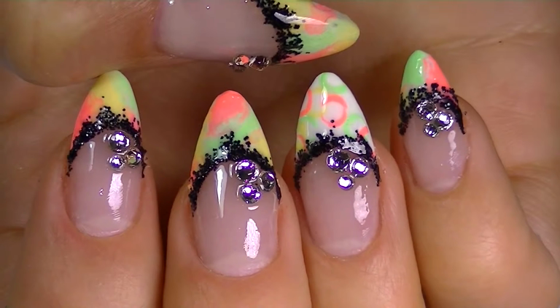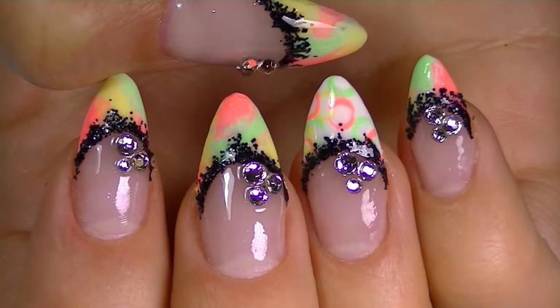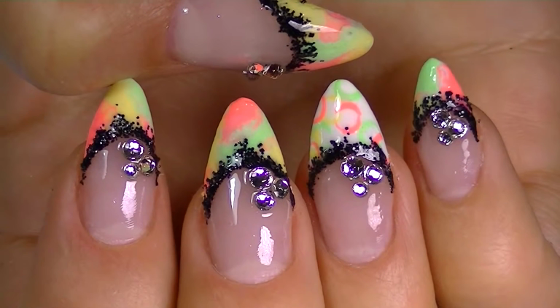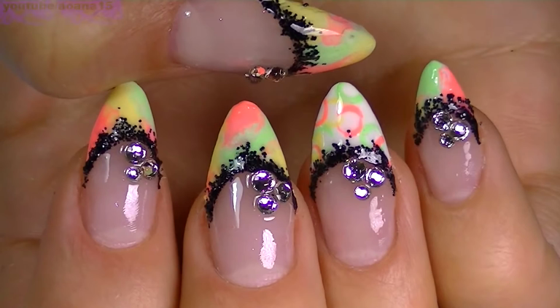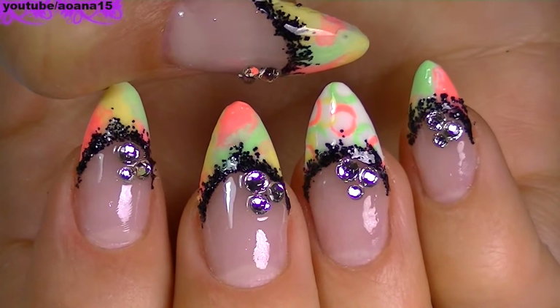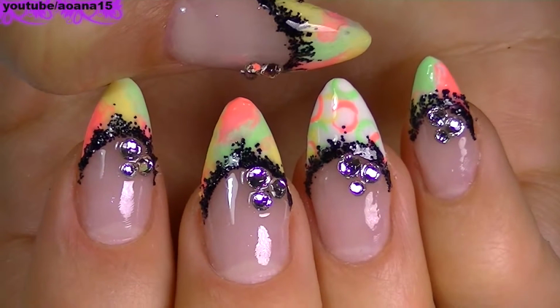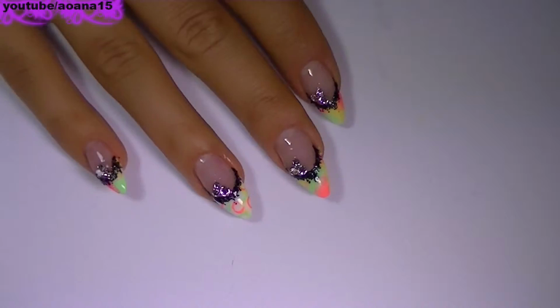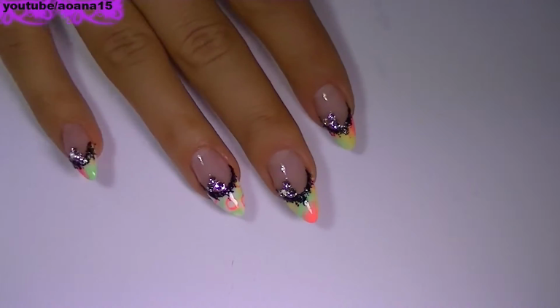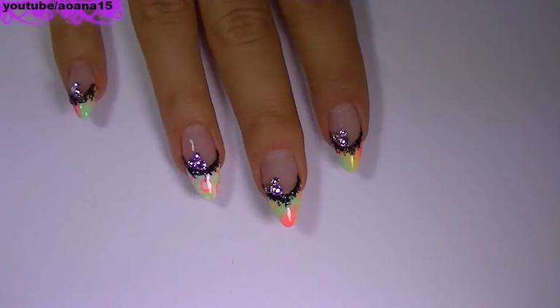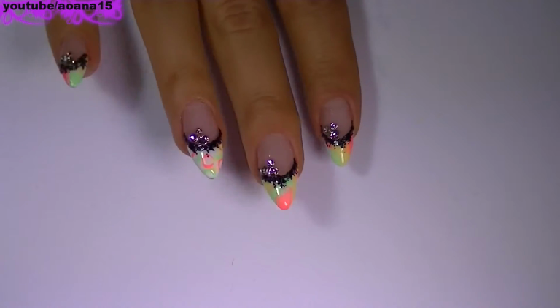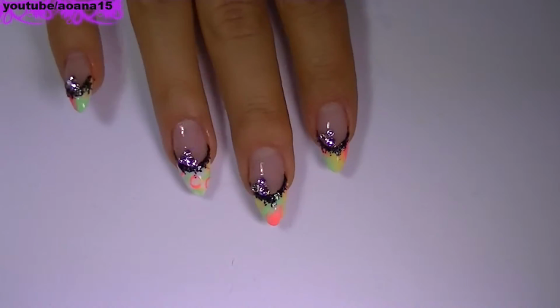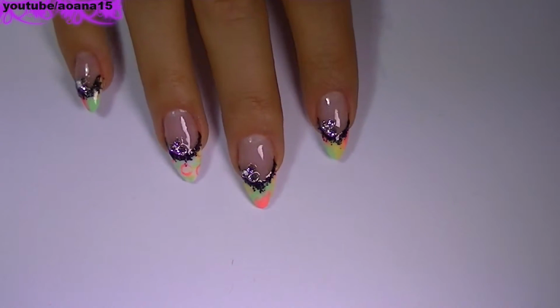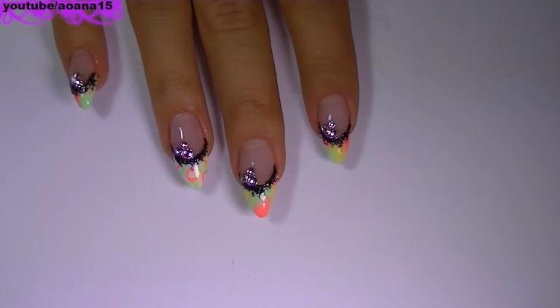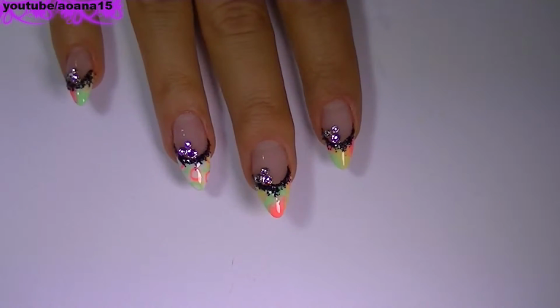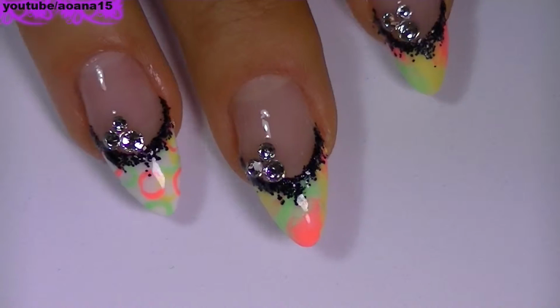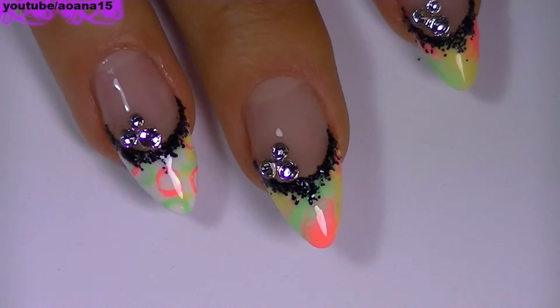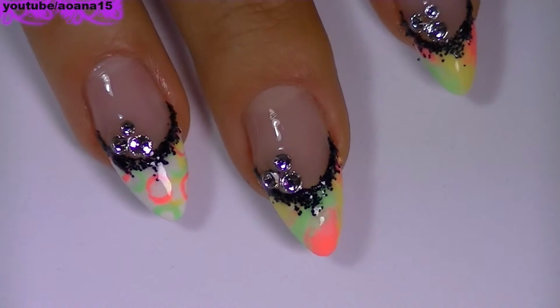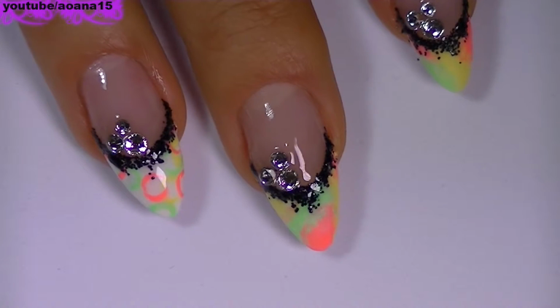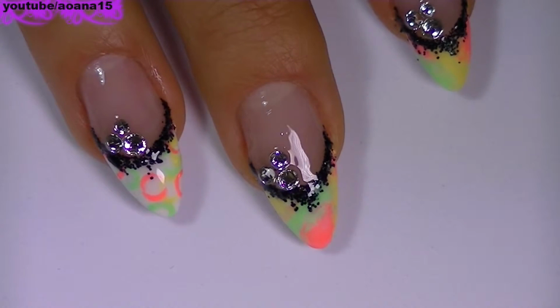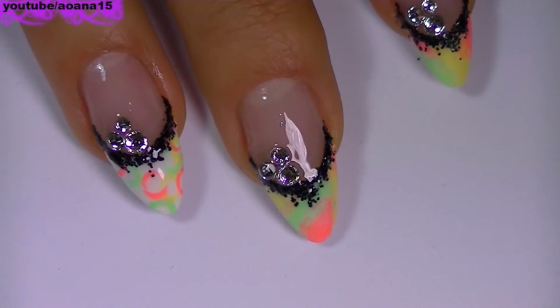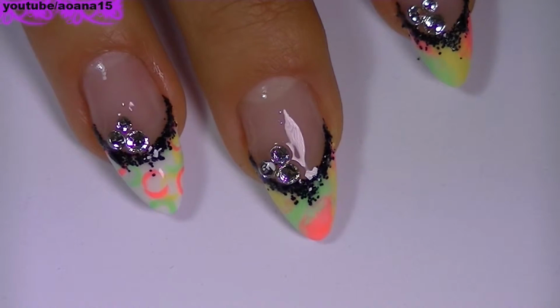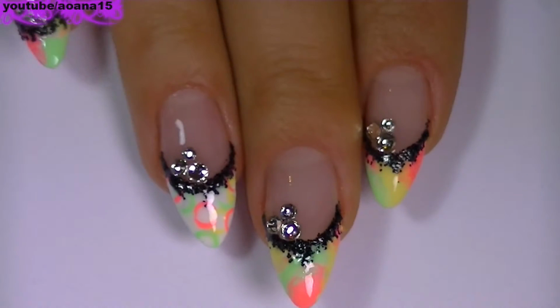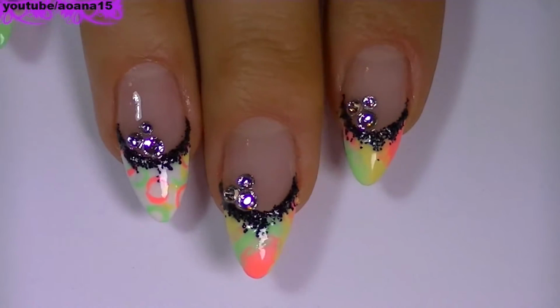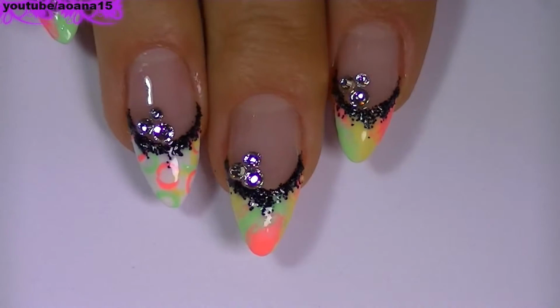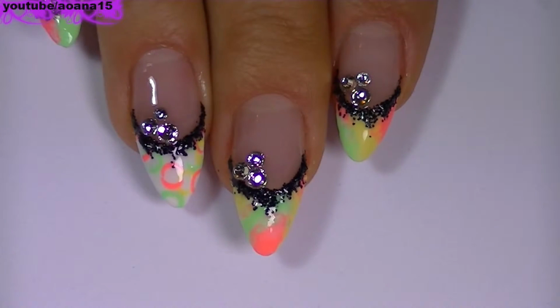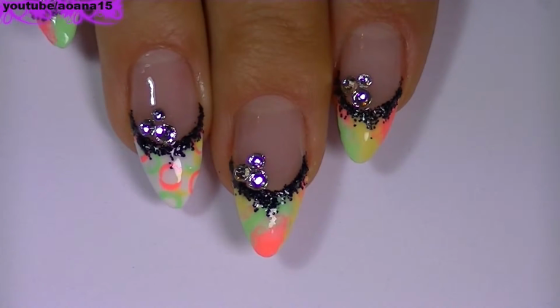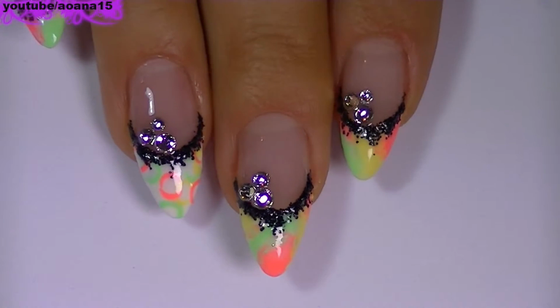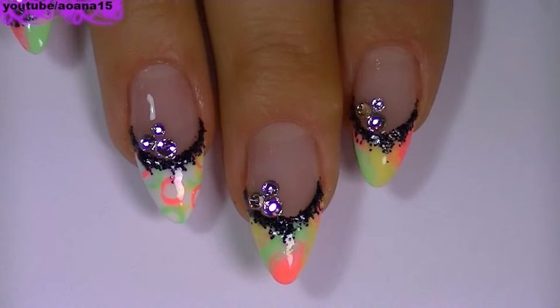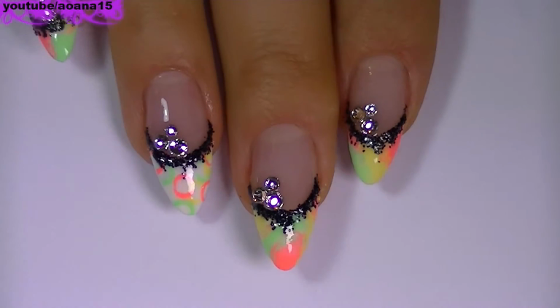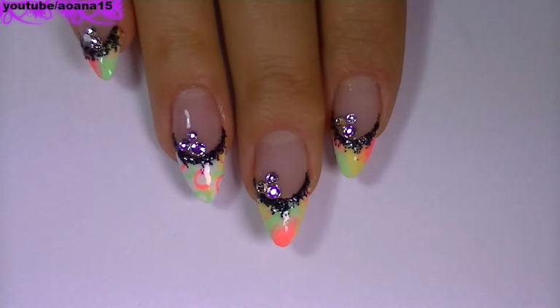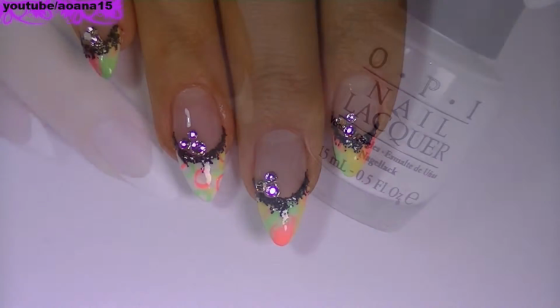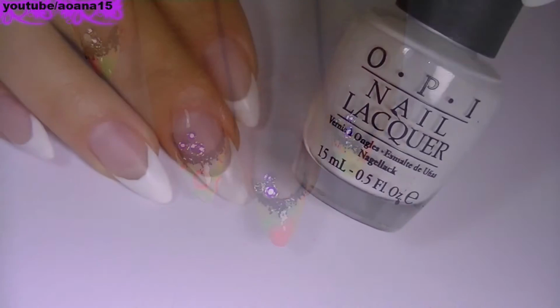Hi guys! In this video you will see a very simple design that I like a lot. Because of all the neon colors that I use, I think this design is just perfect for summer. I really hope you like it as much as I do.